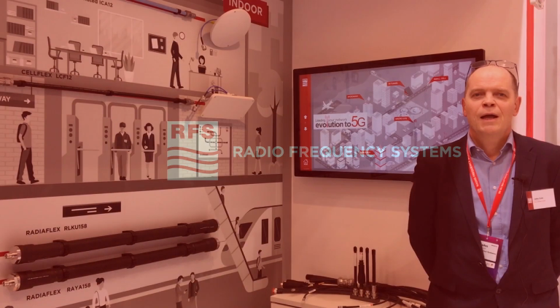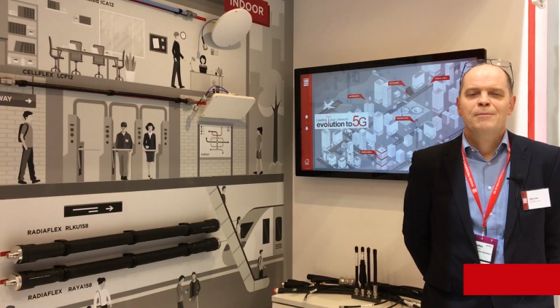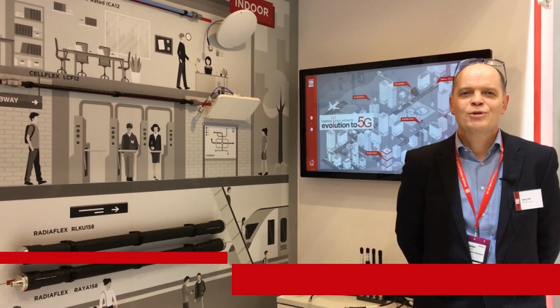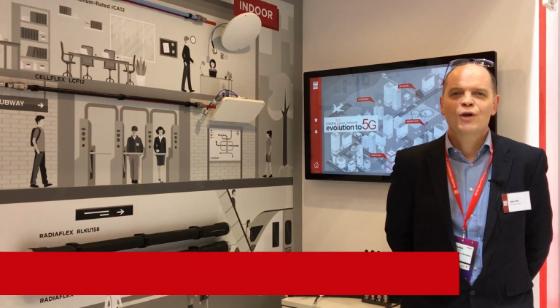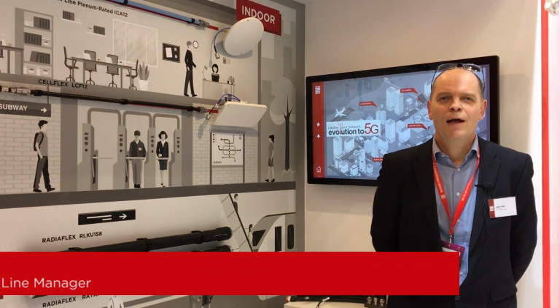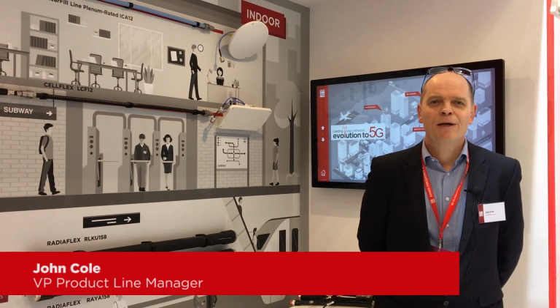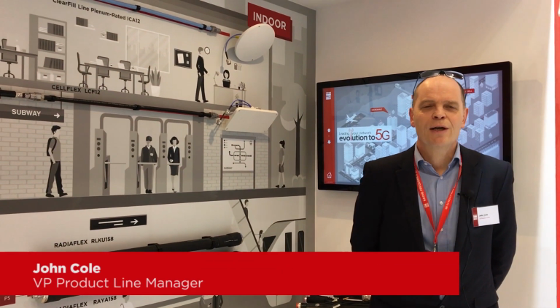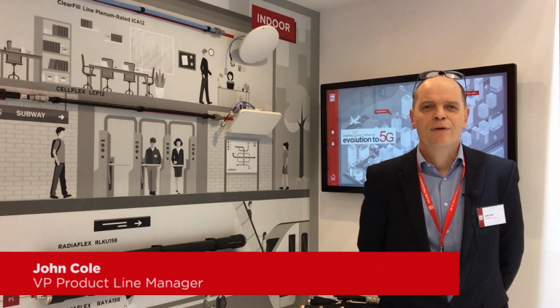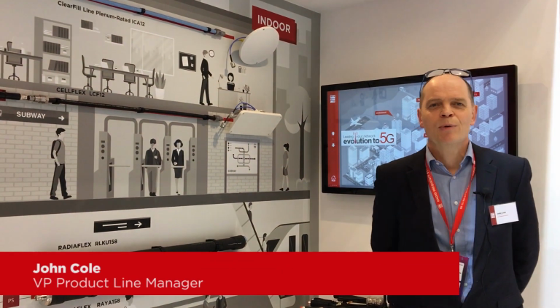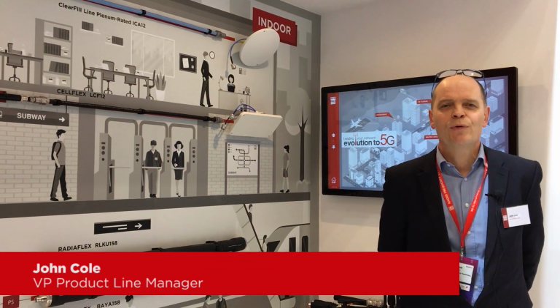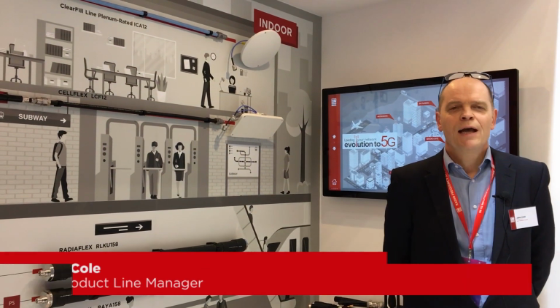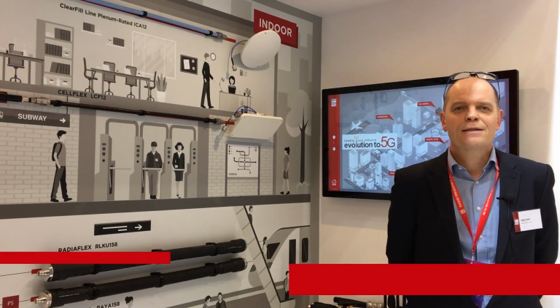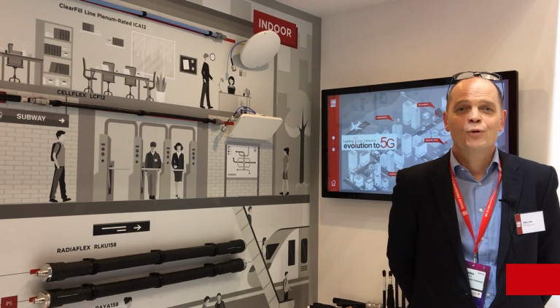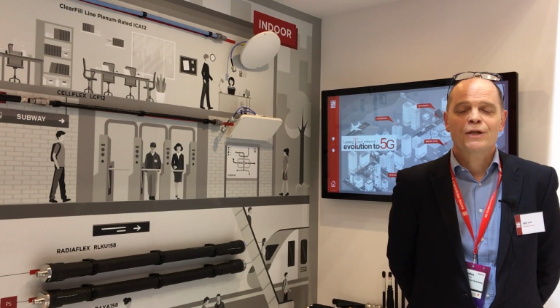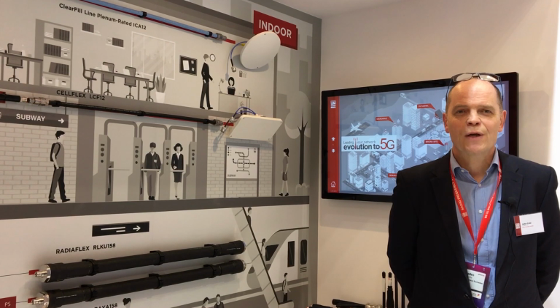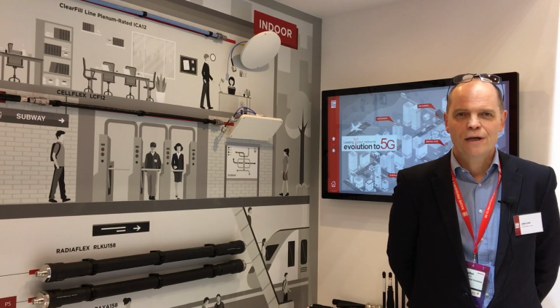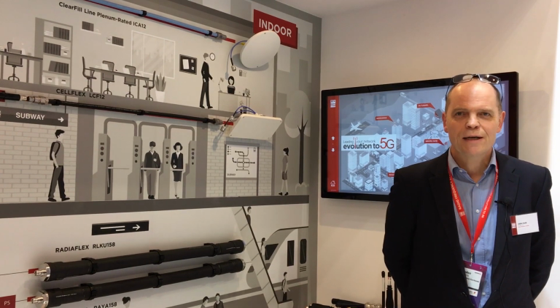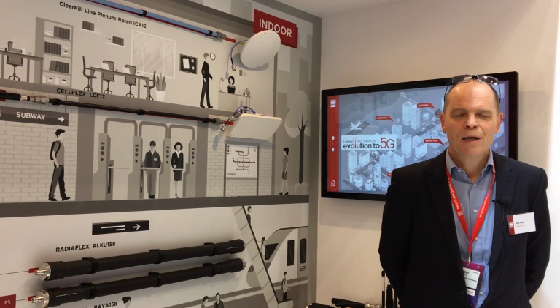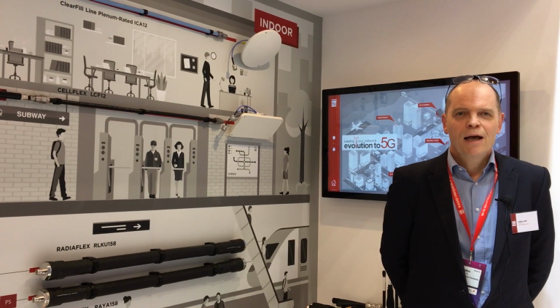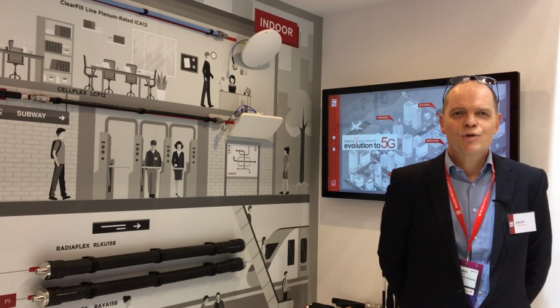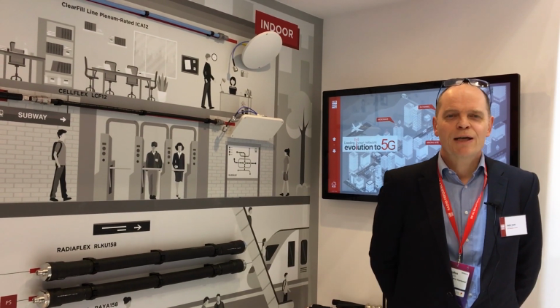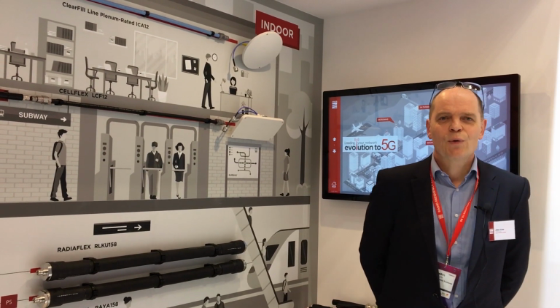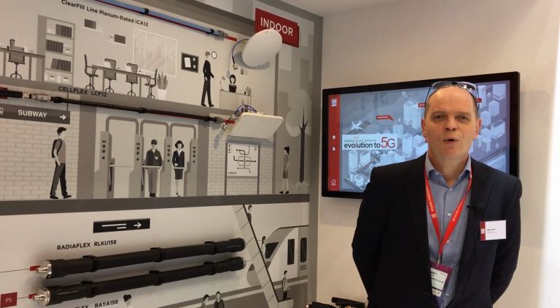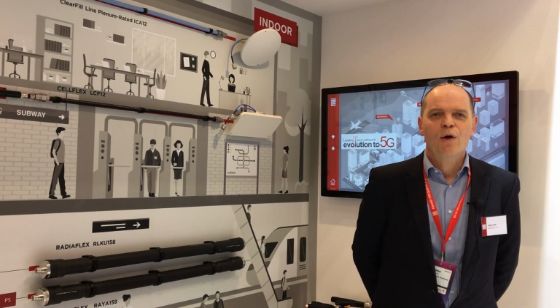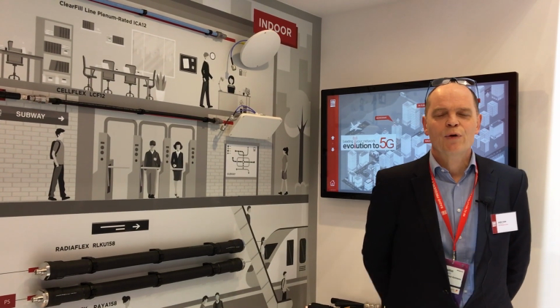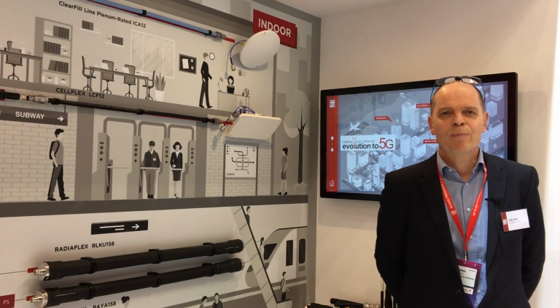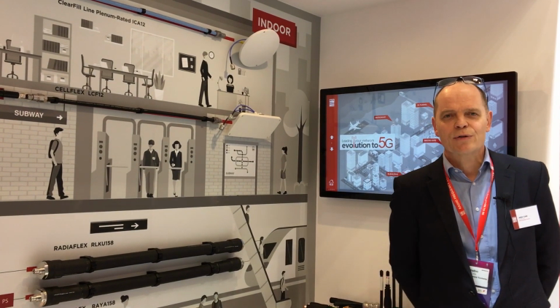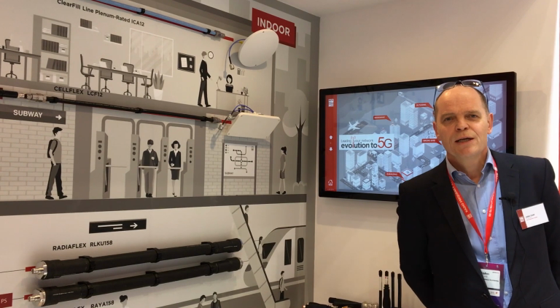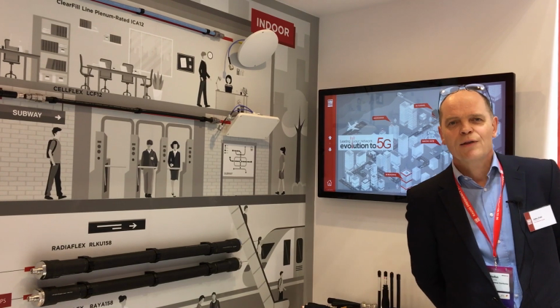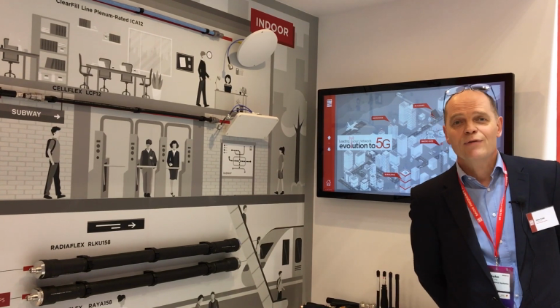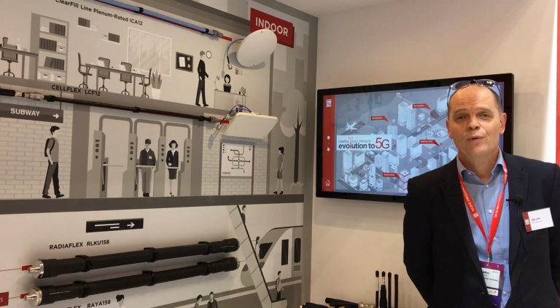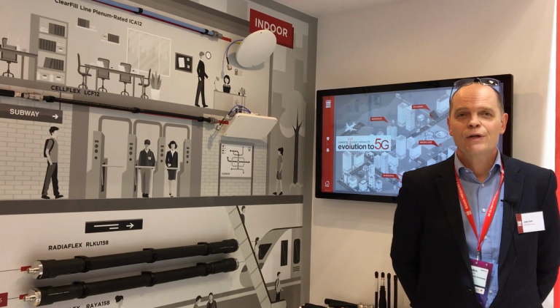Hi, my name's John Cole. I'm here on the RFS booth at MWC 2019. I'm just going to give you a quick overview of the products that we have on the booth today.